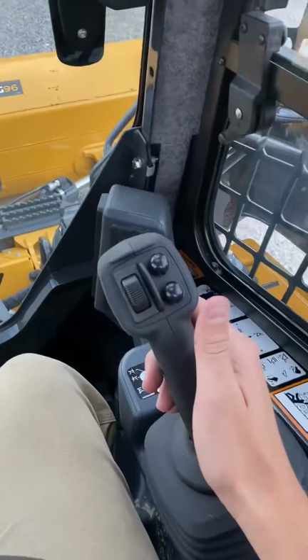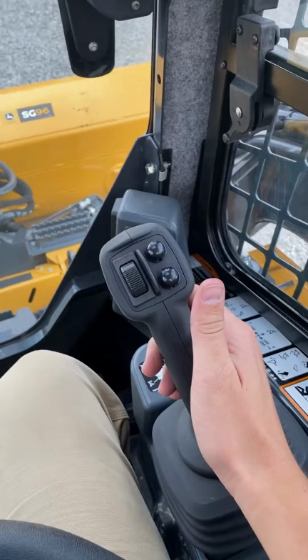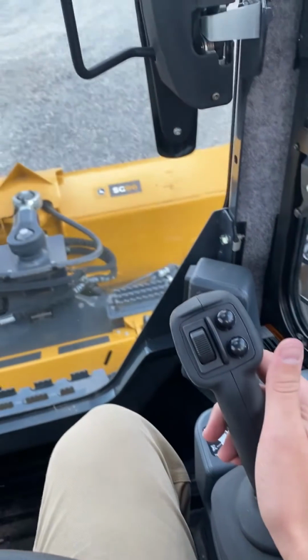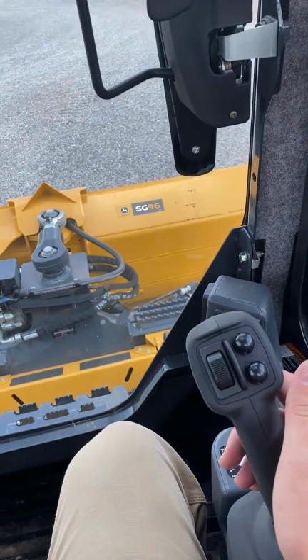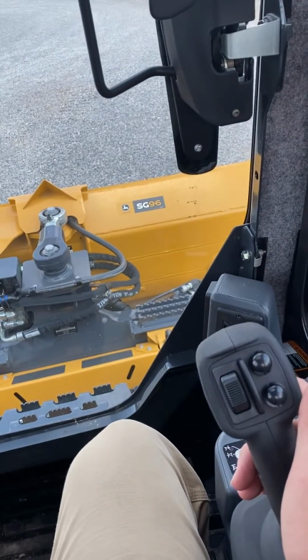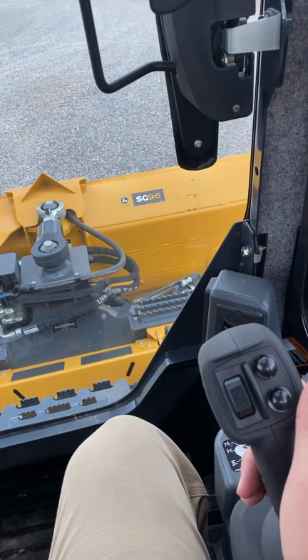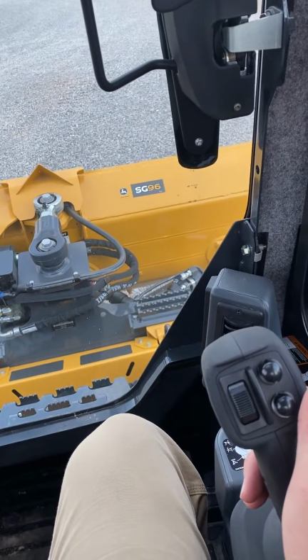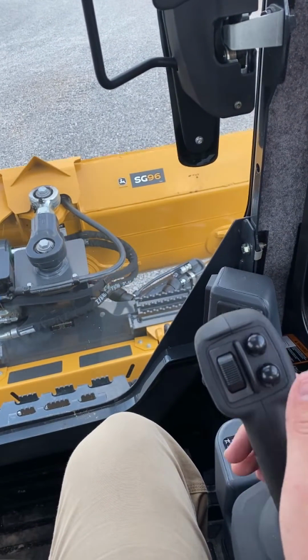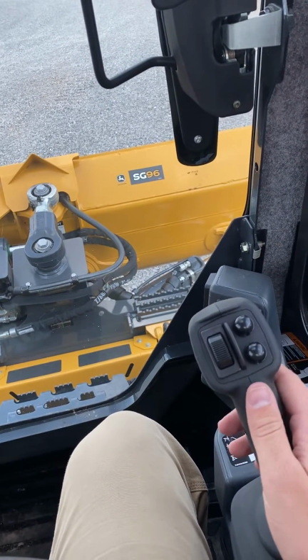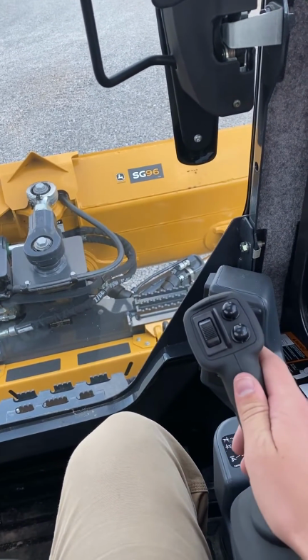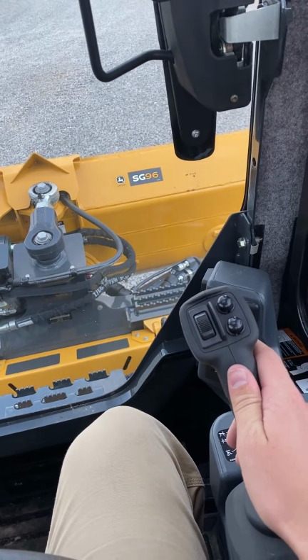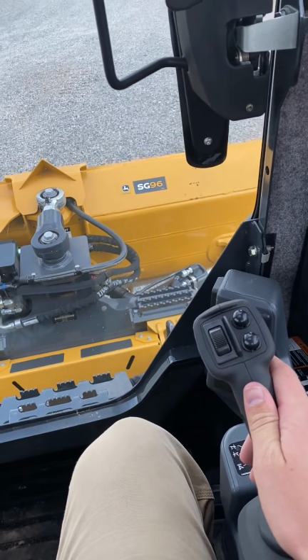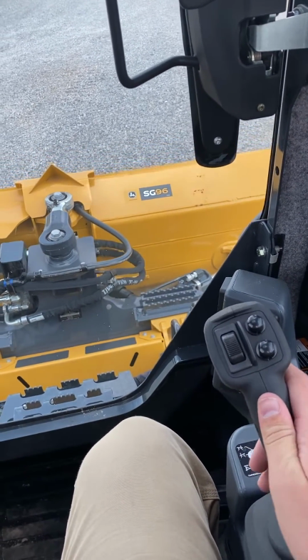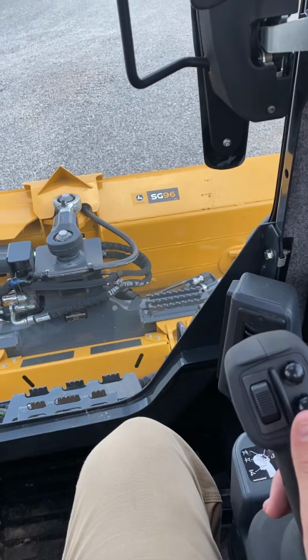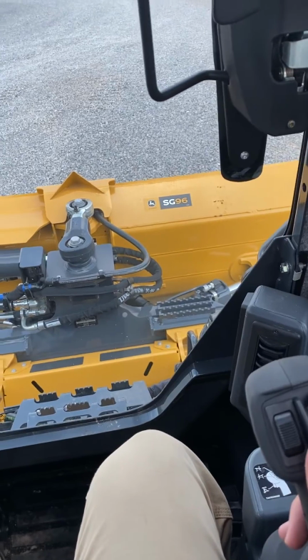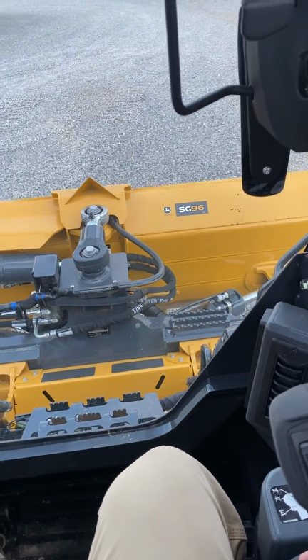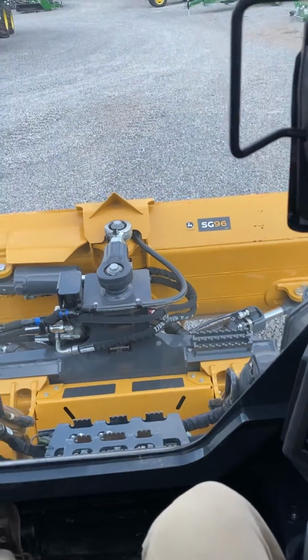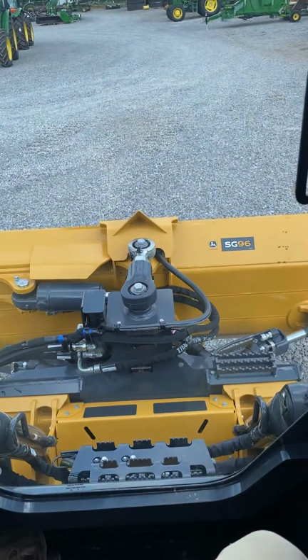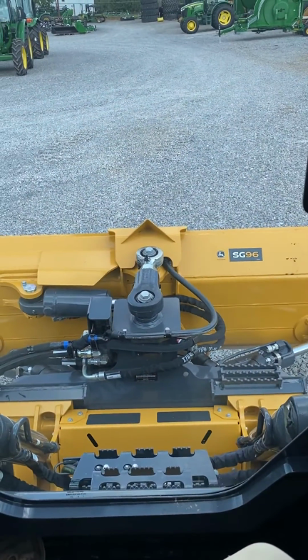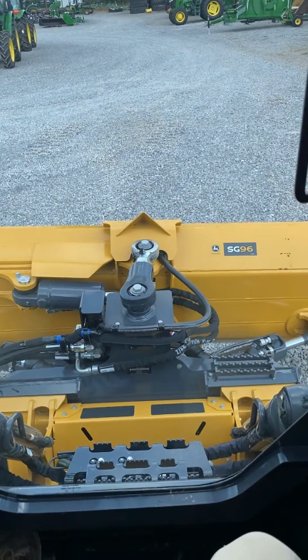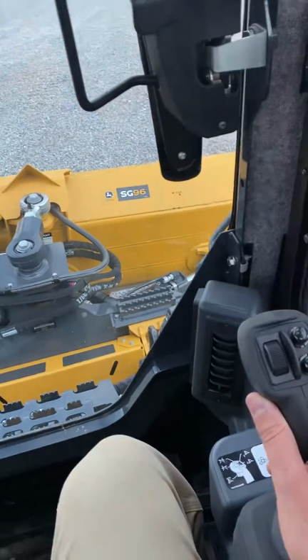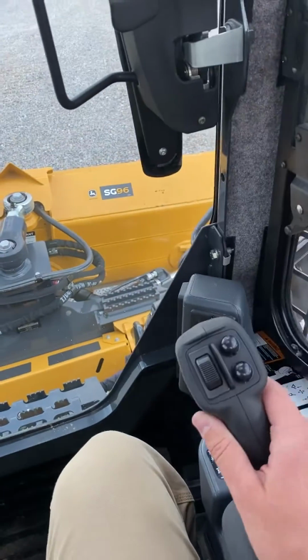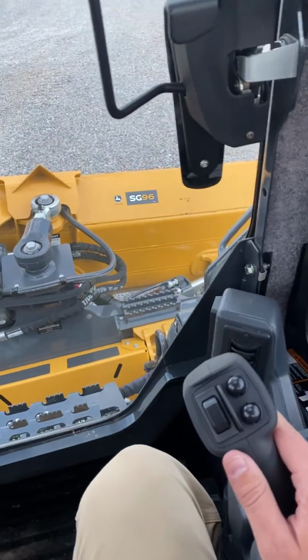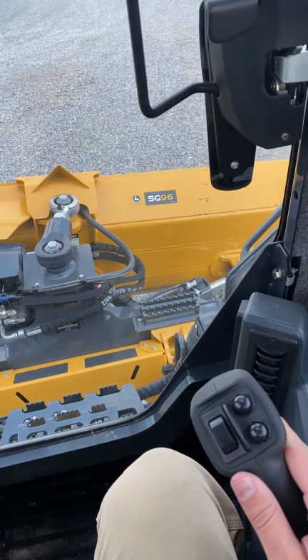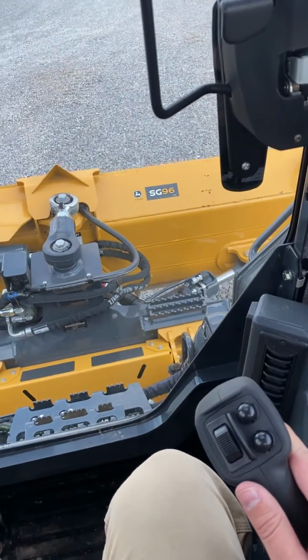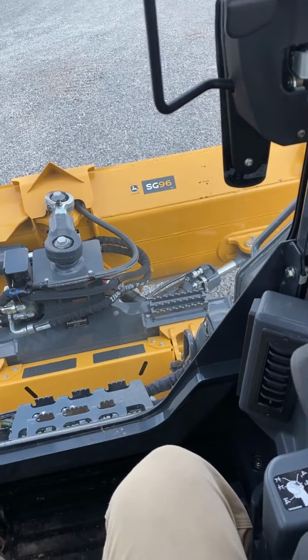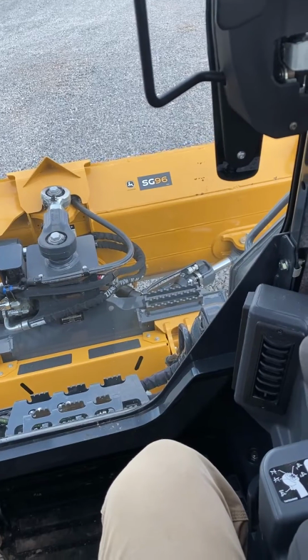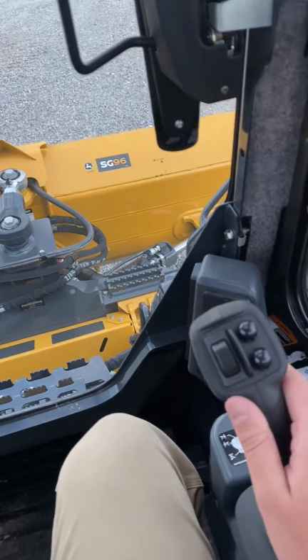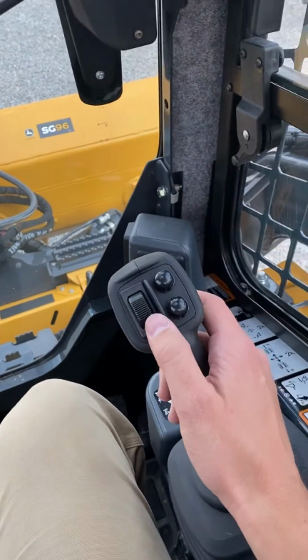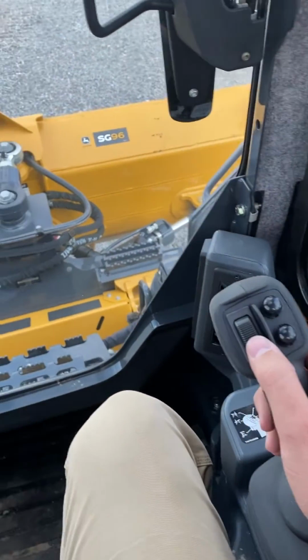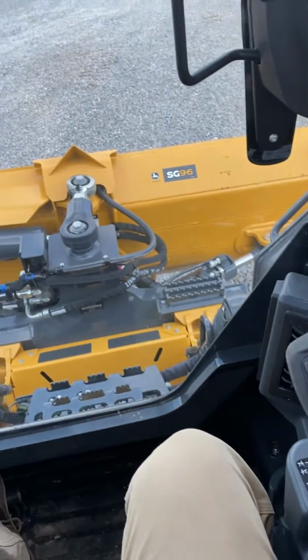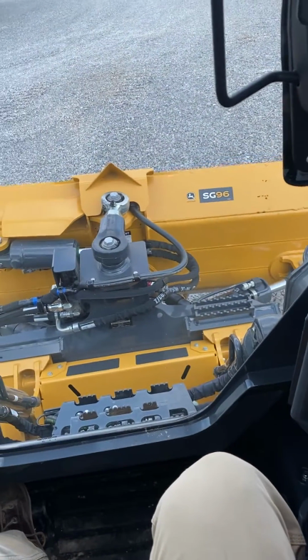So now this joystick, if you go backwards will curl the blade, forwards will dump the blade, your left and right will be your tilt of the blade — so right is right, left is left — and your roller switch right here is for your angle.